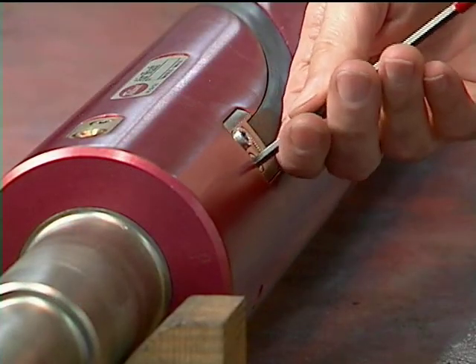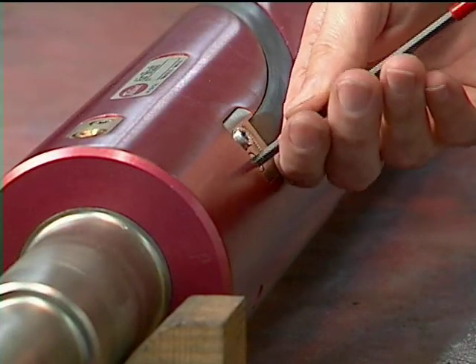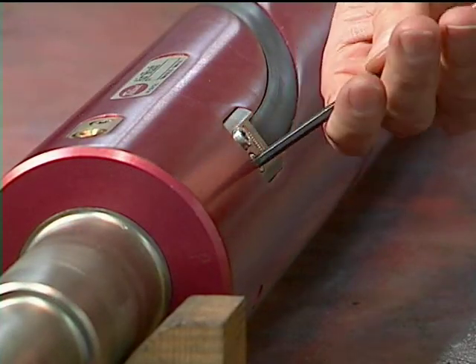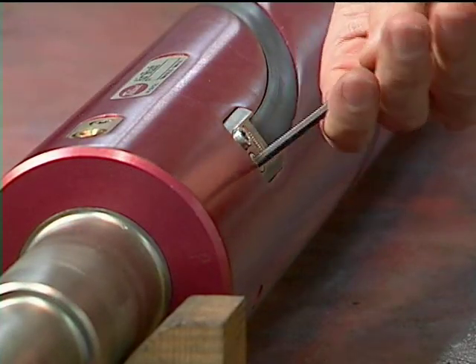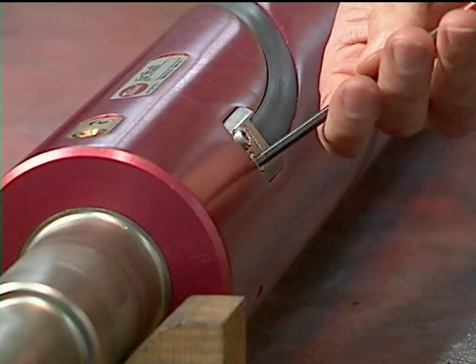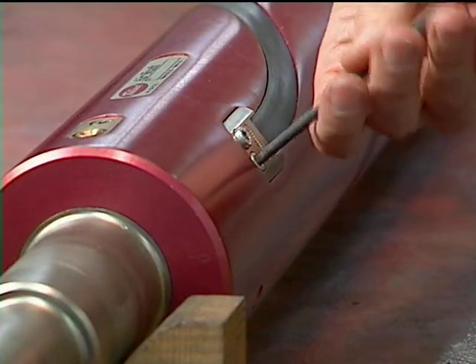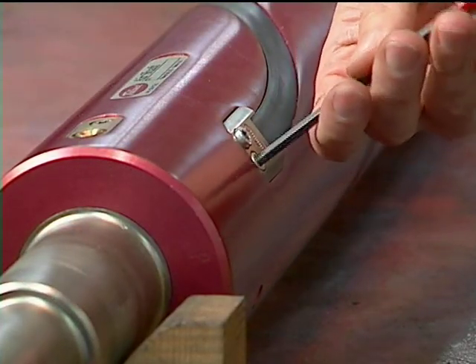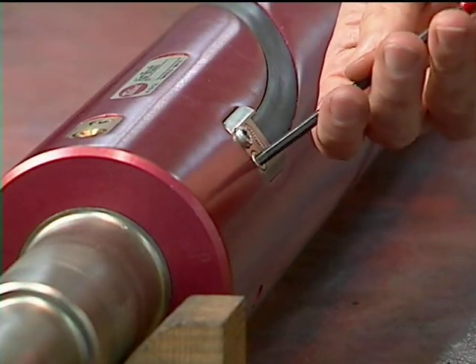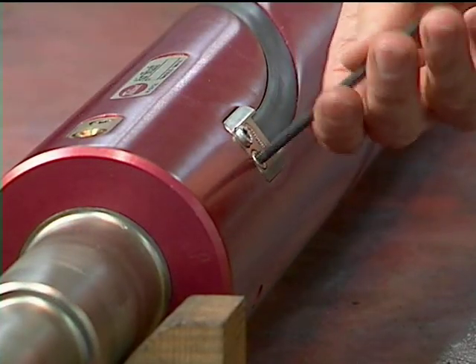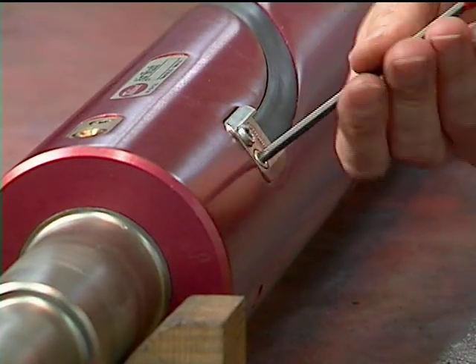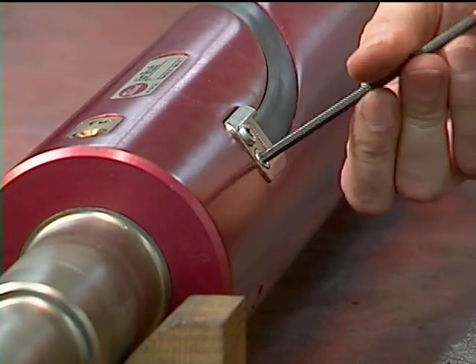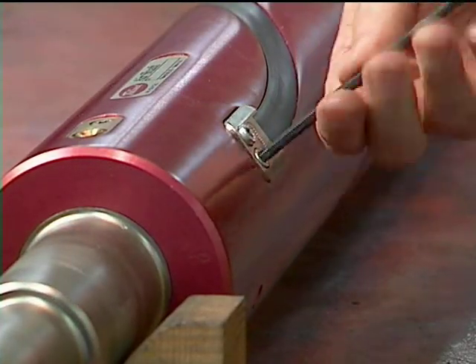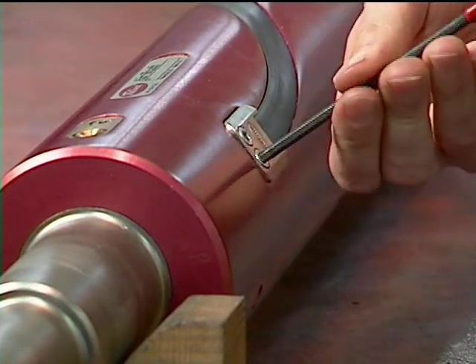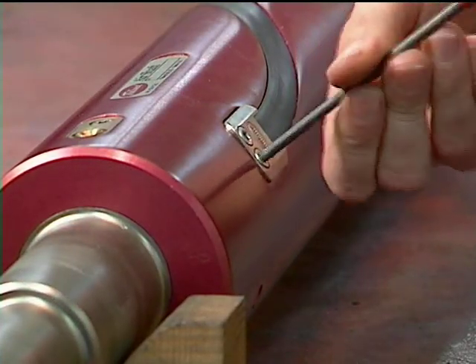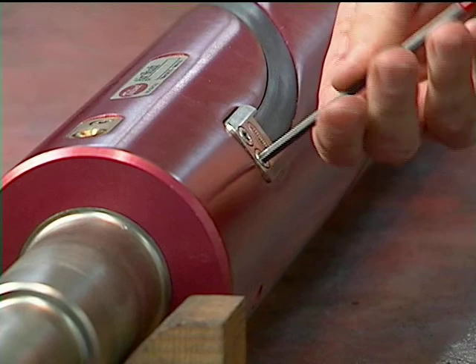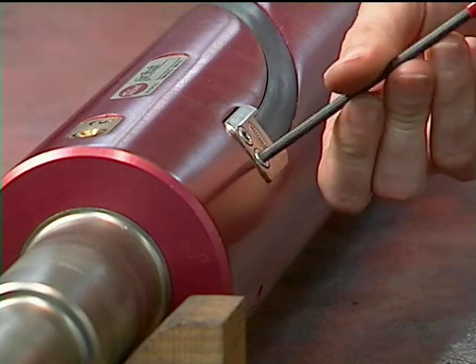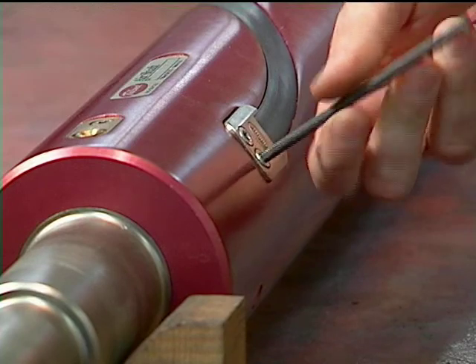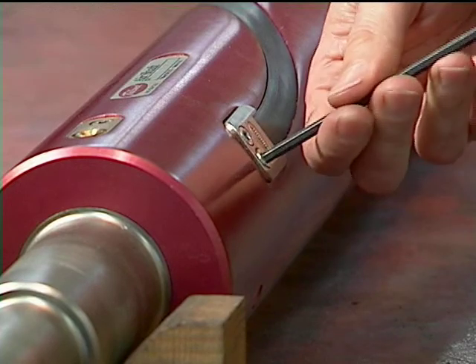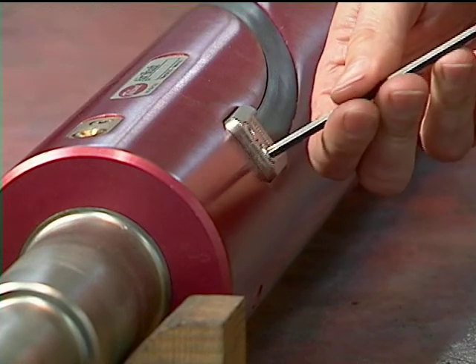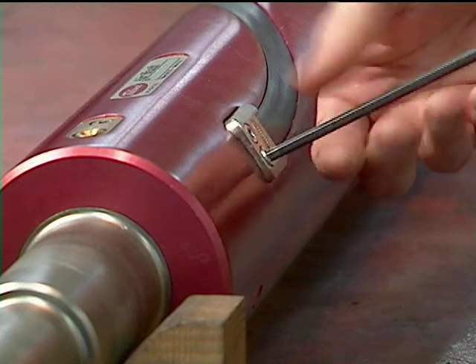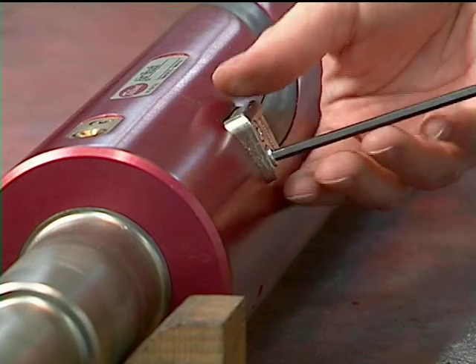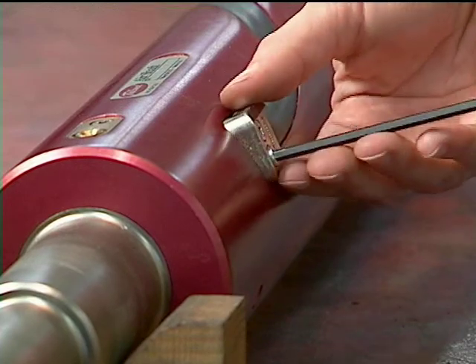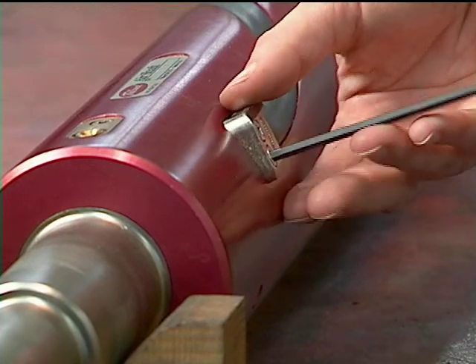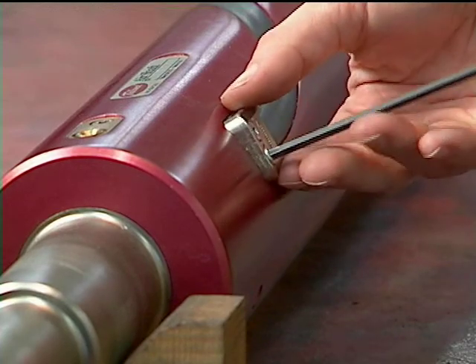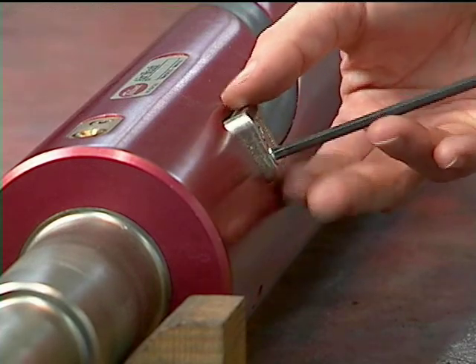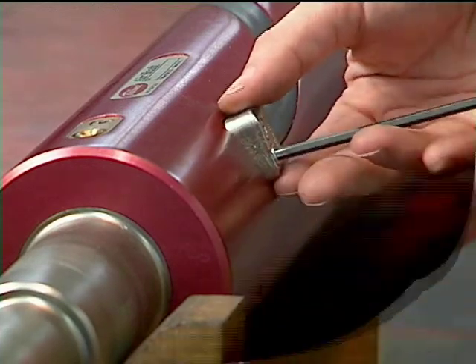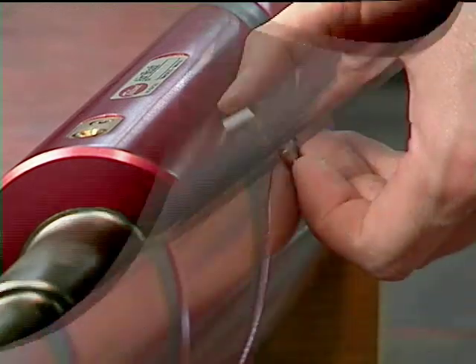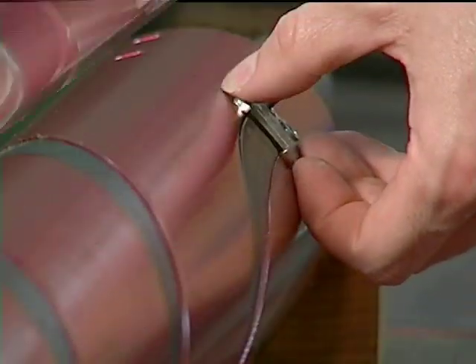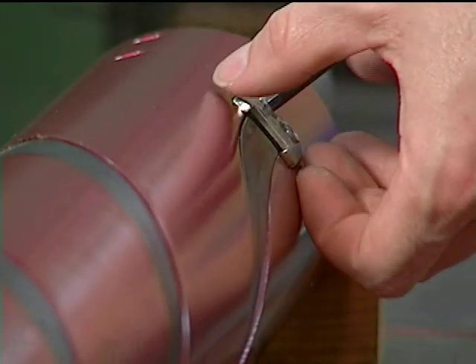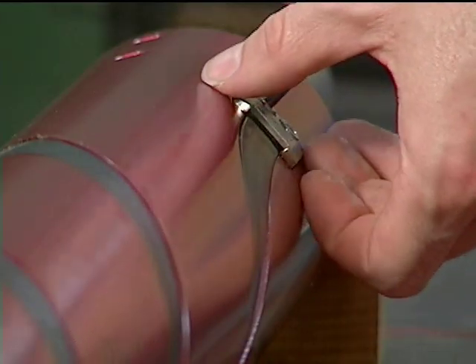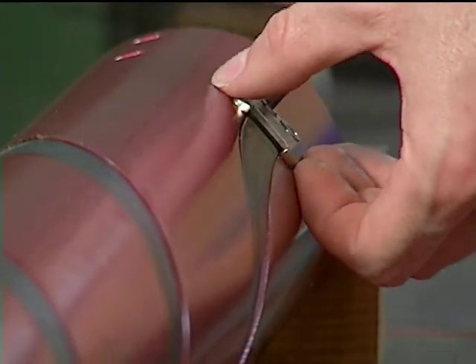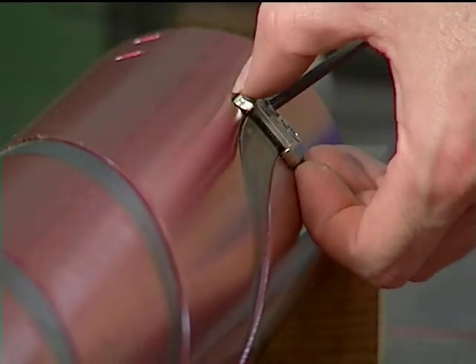Begin by removing the end blocks from both ends of the shaft. Loosen the screws using an M5 Allen wrench.